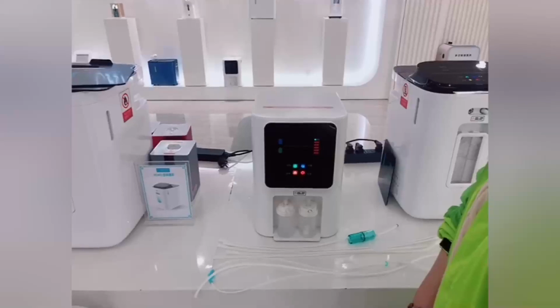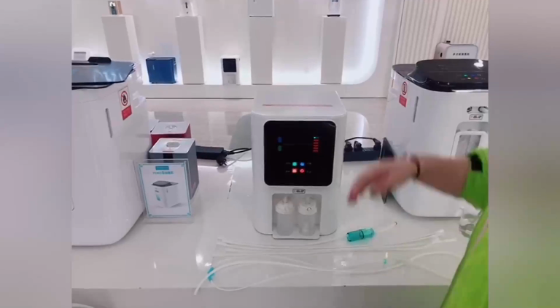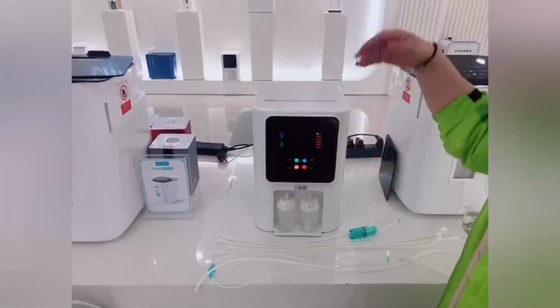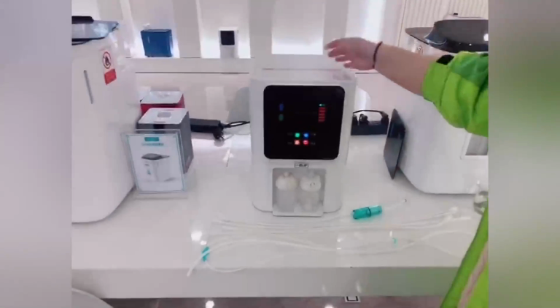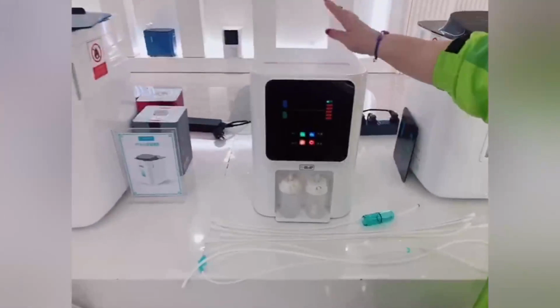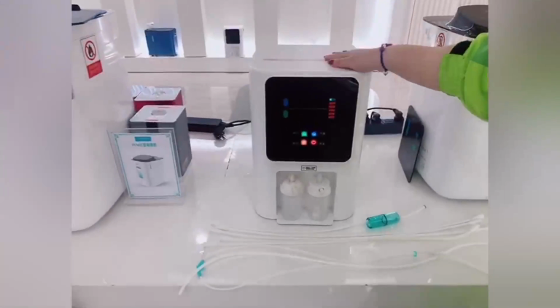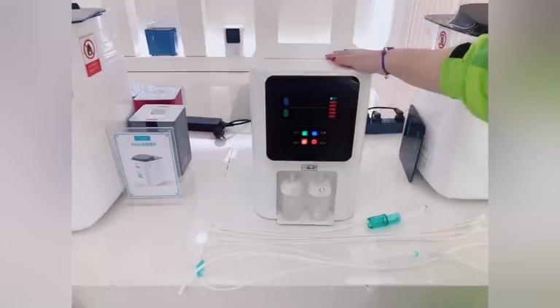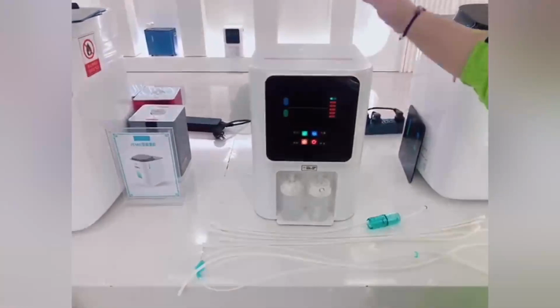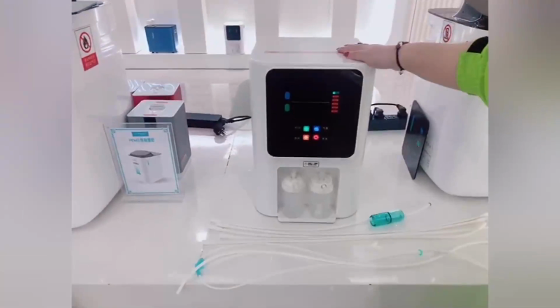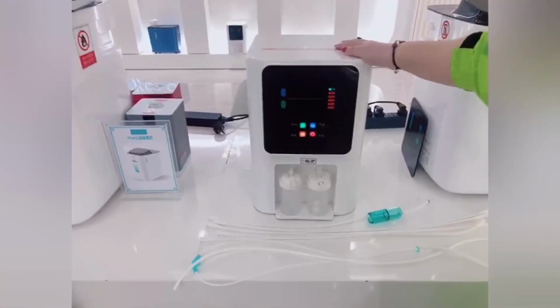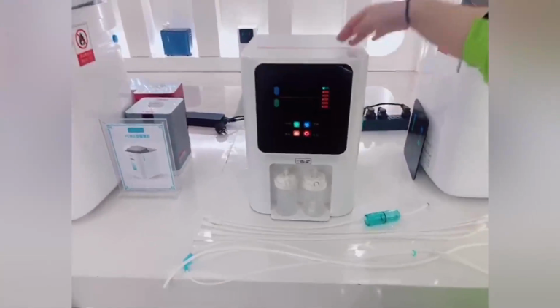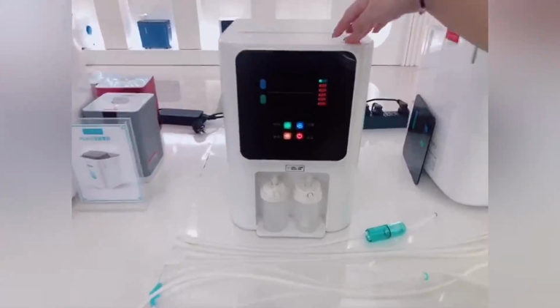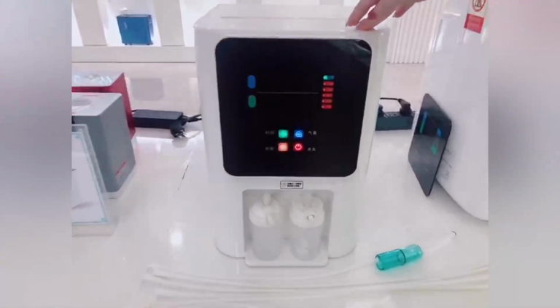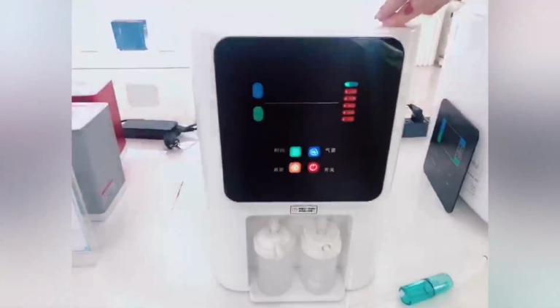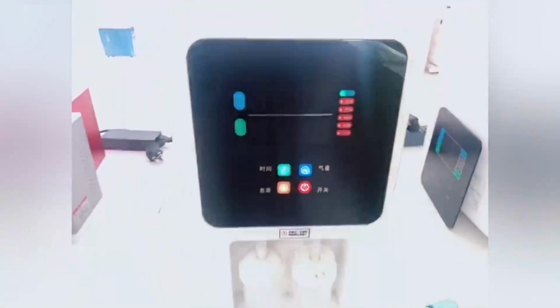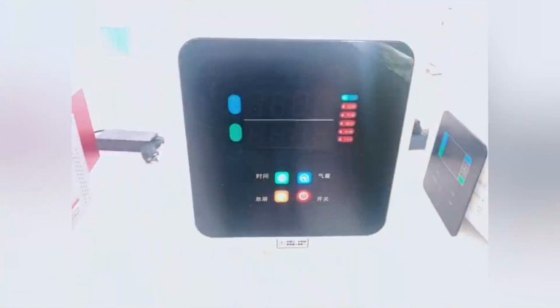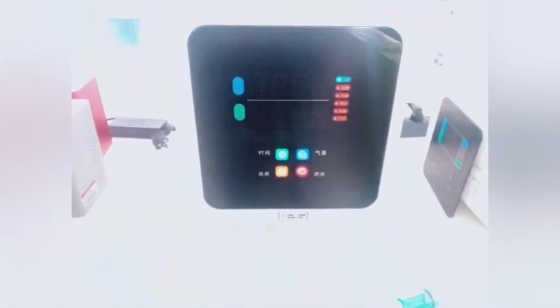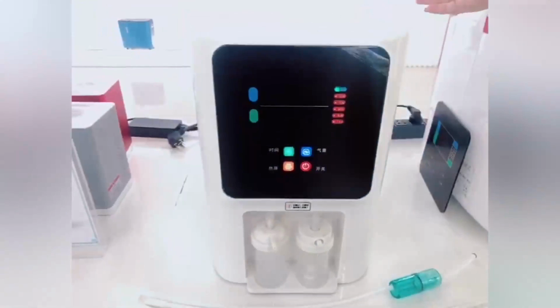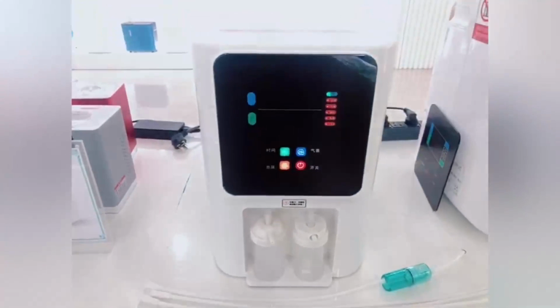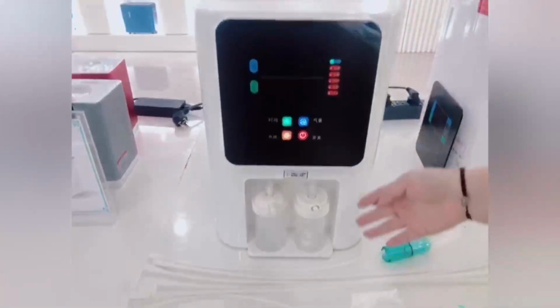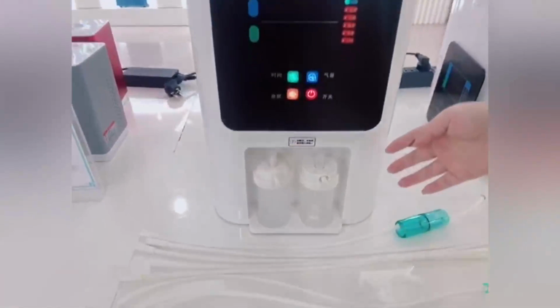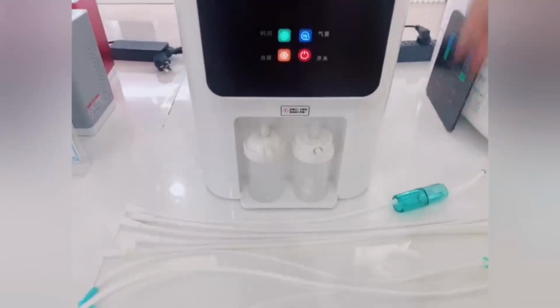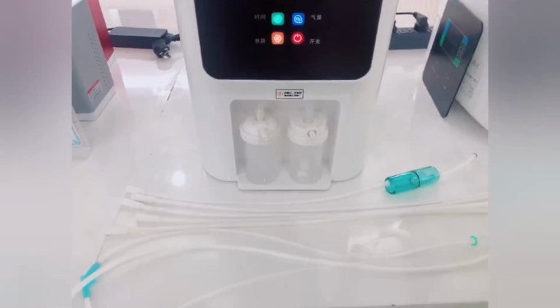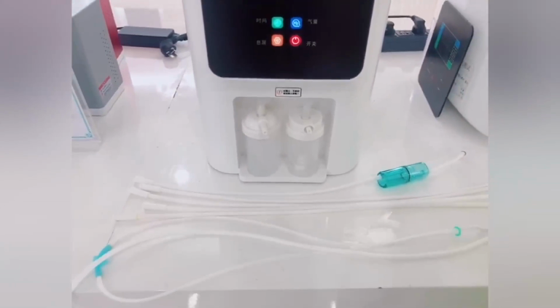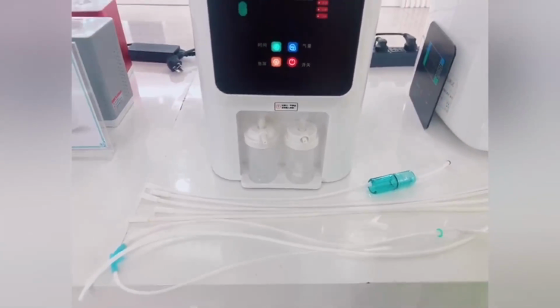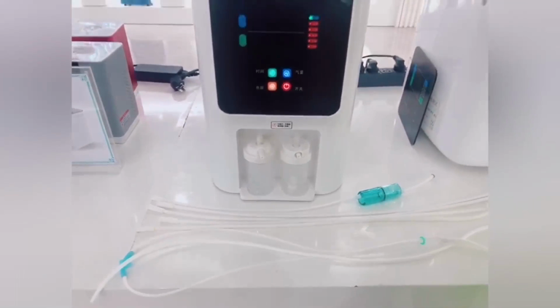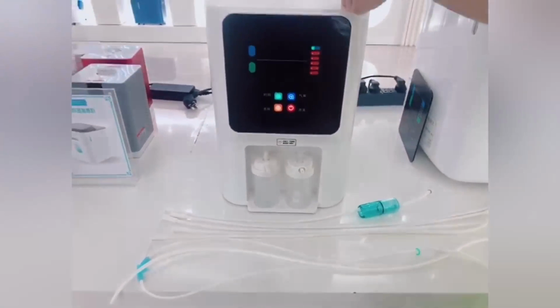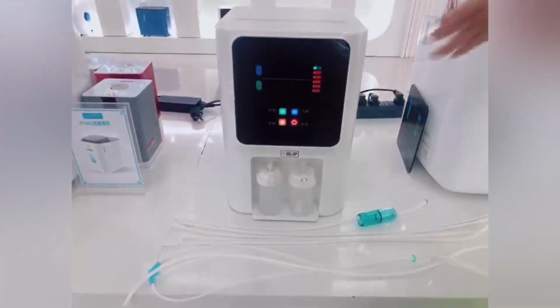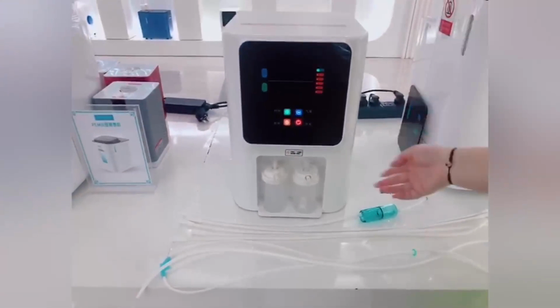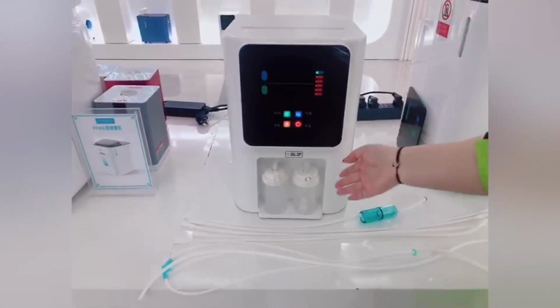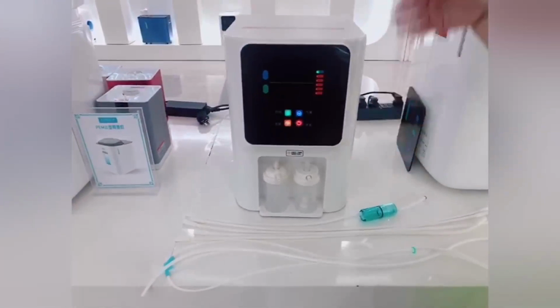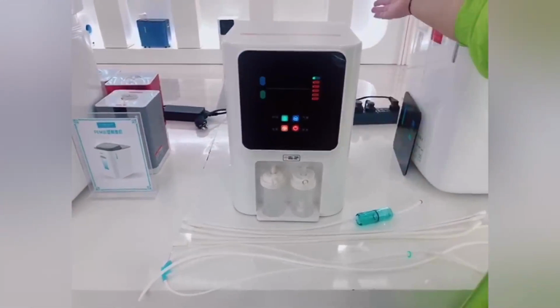Hello everyone, this is the Hydrogen Inhalation Machine No. HIM17. This machine has the hydrogen and oxygen mix style and just the hydrogen style. This one is the mix style, and now I will show you how to connect the hydrogen outlet and oxygen outlet.